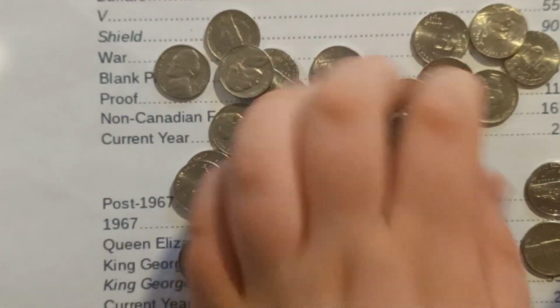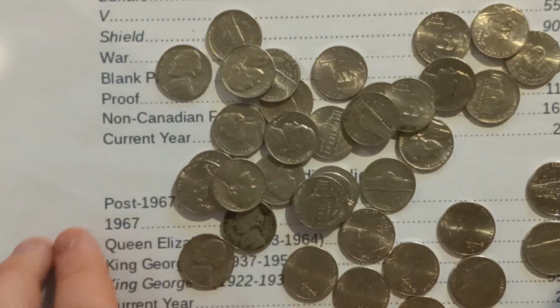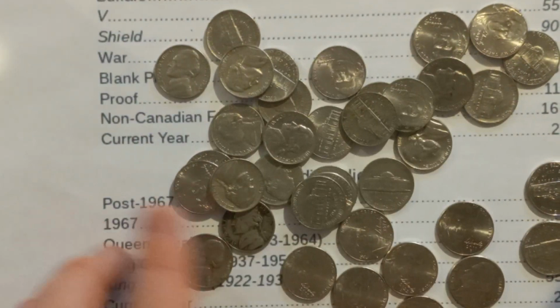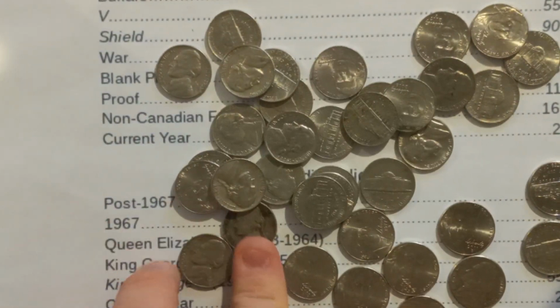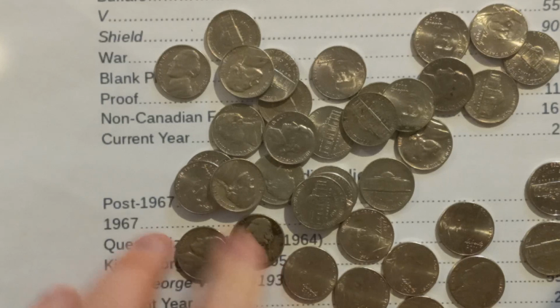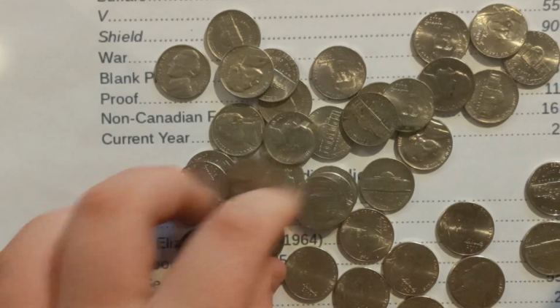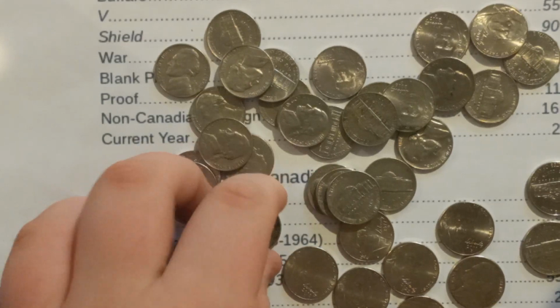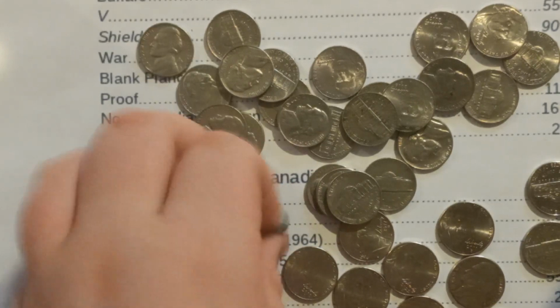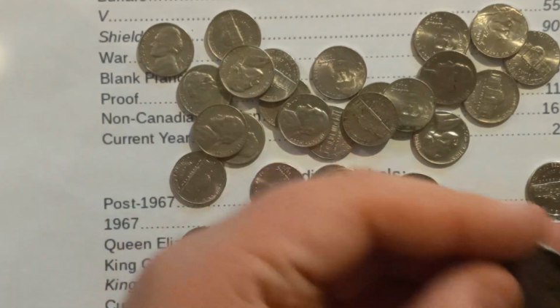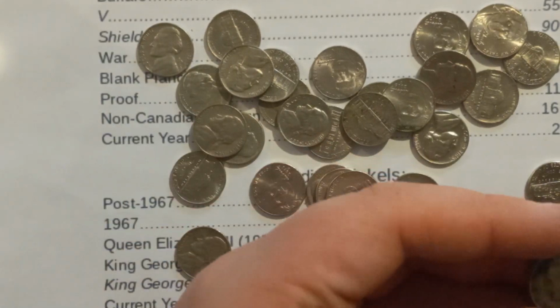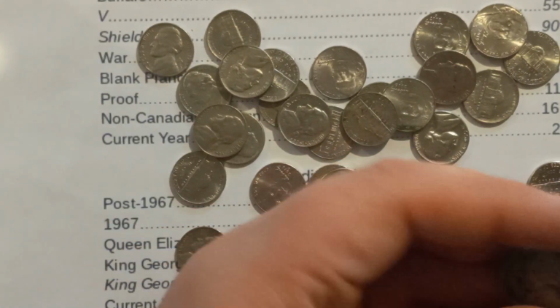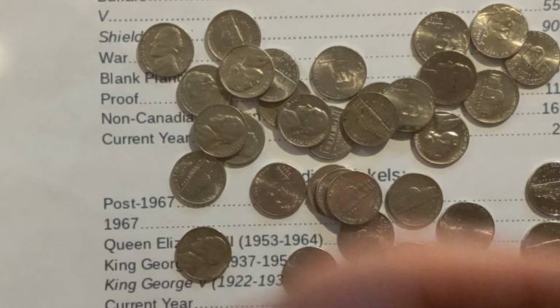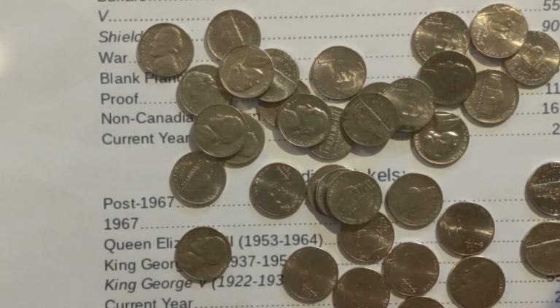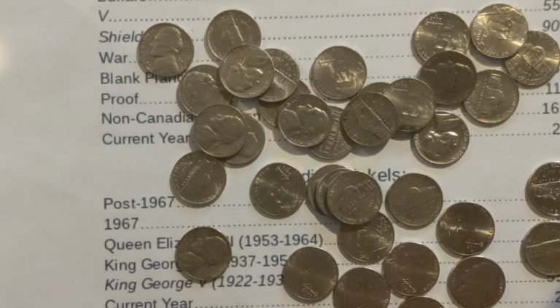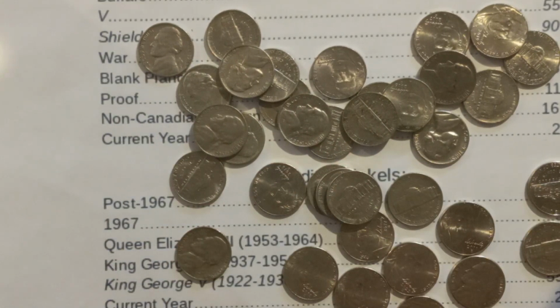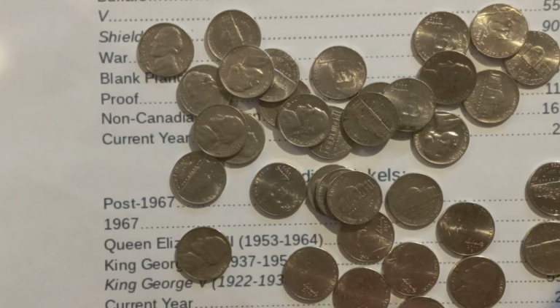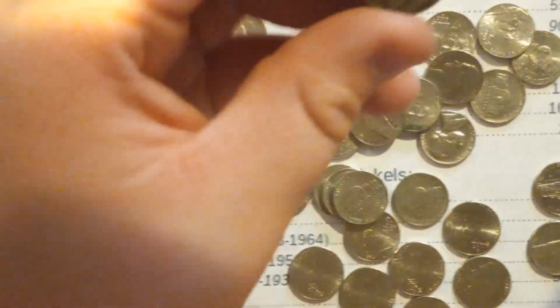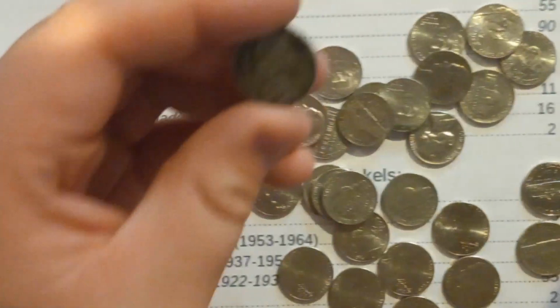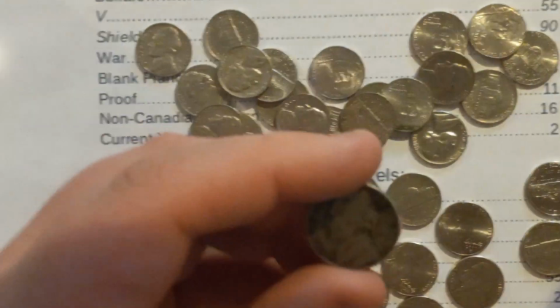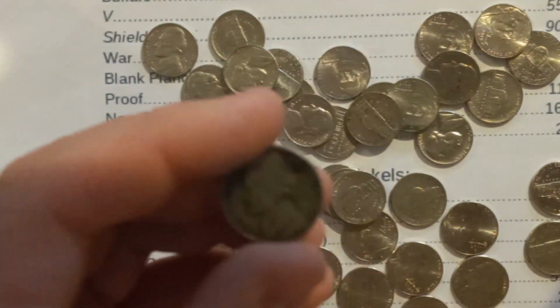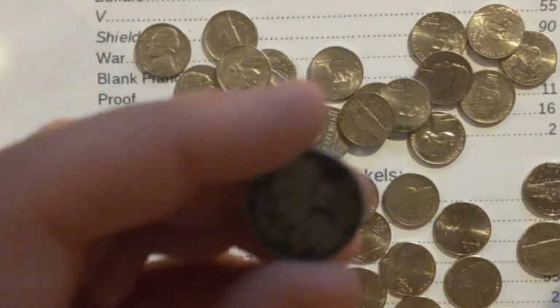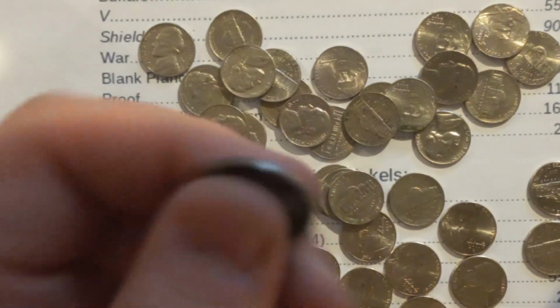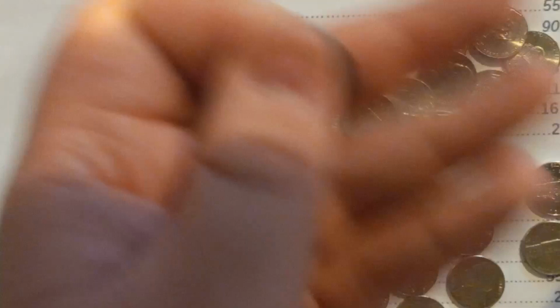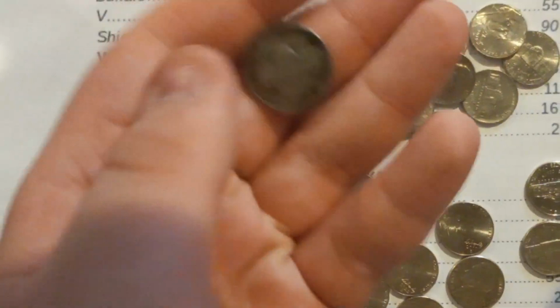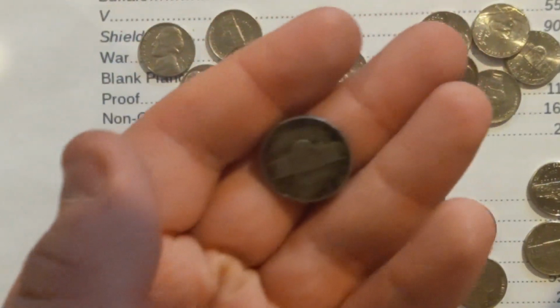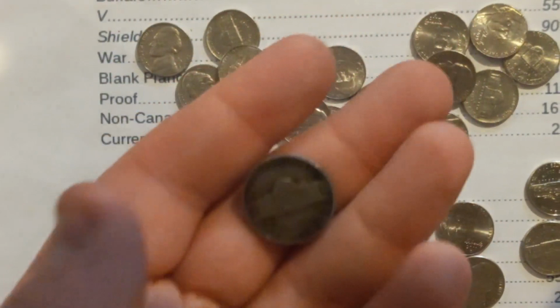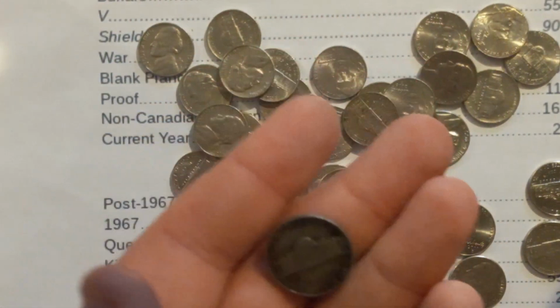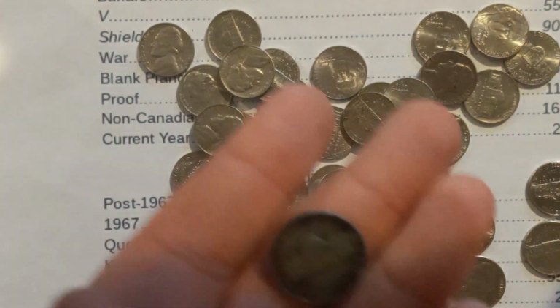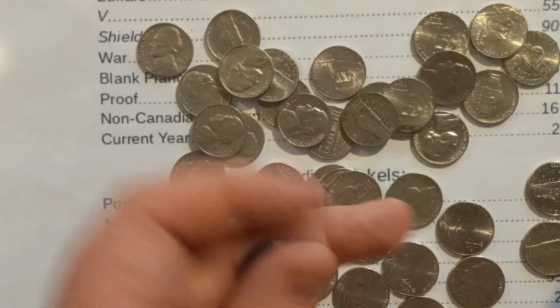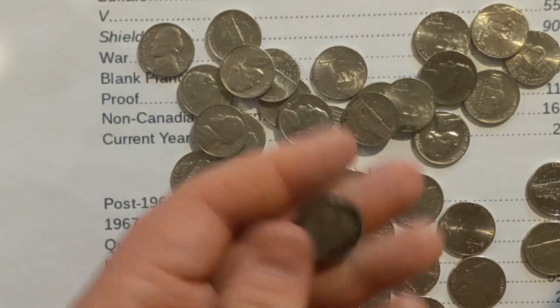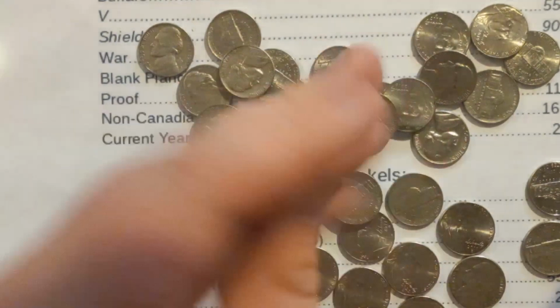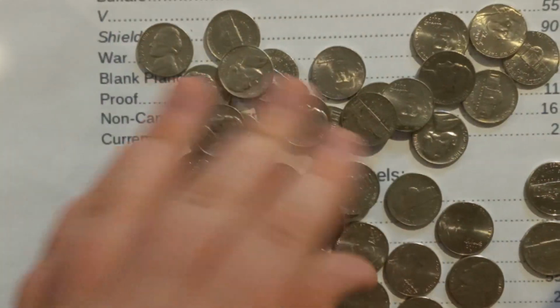You know what? I'll take them. Those often times tend to be the lower mint. What year is this? This is the 1960. Got a weird toning on it, or something. Something's going on with it — maybe it was just left in the water.